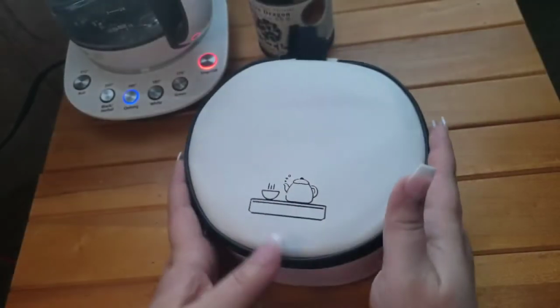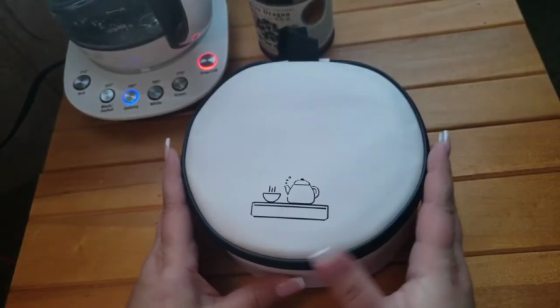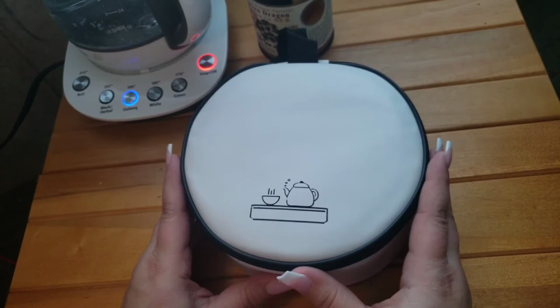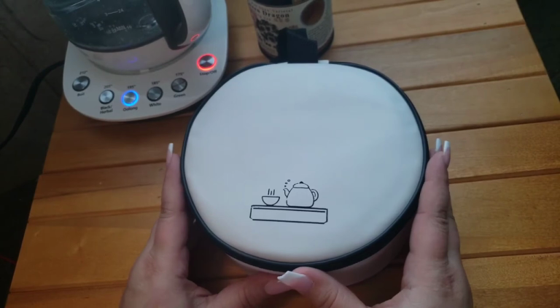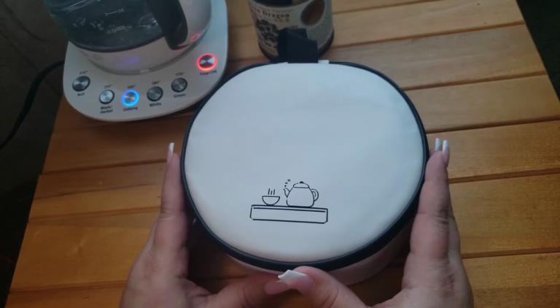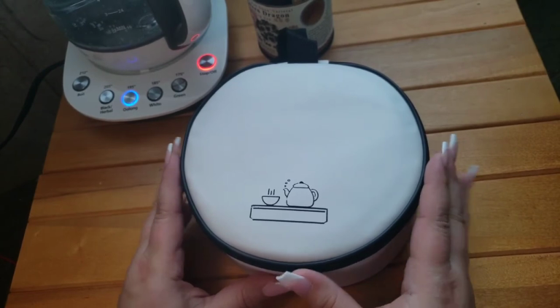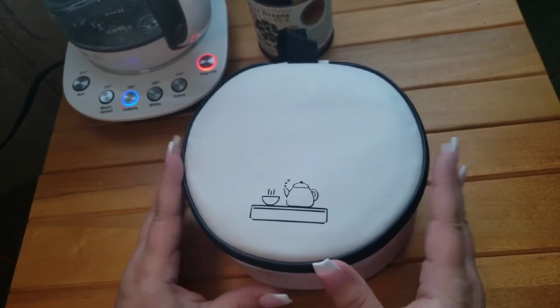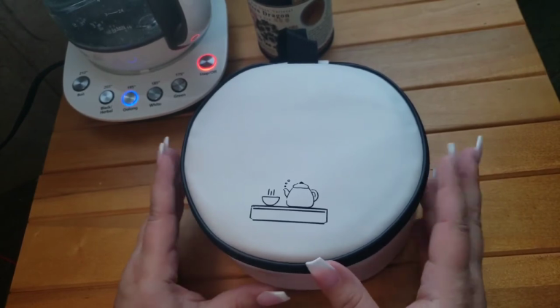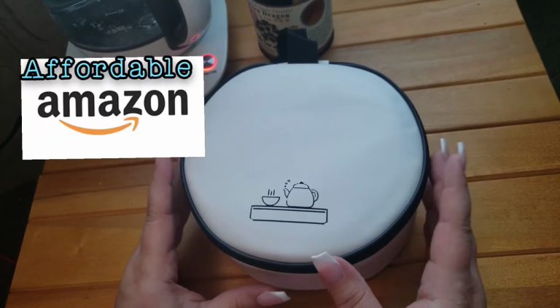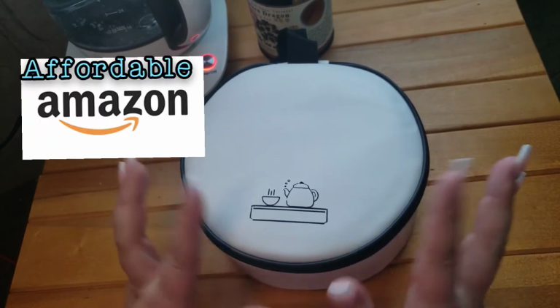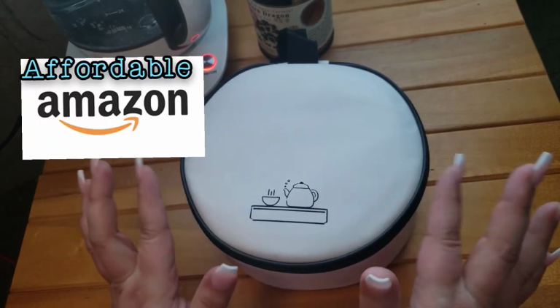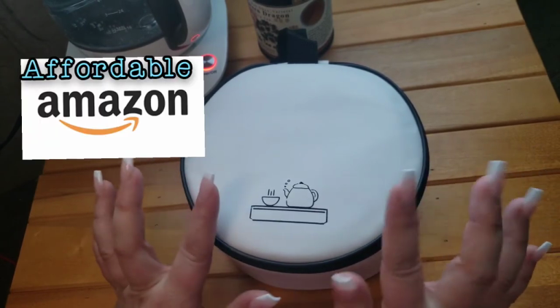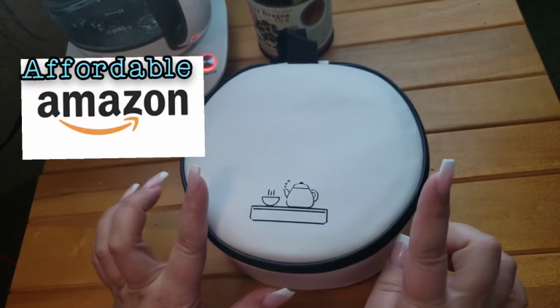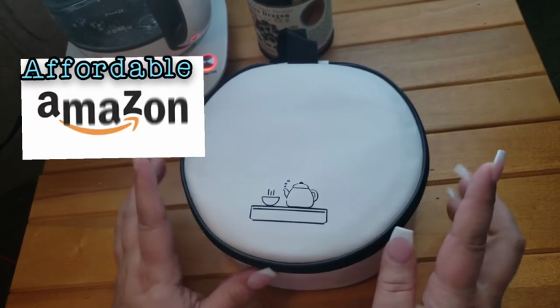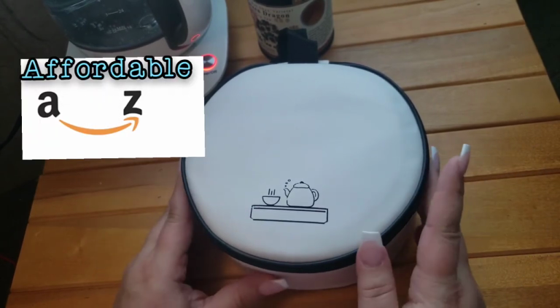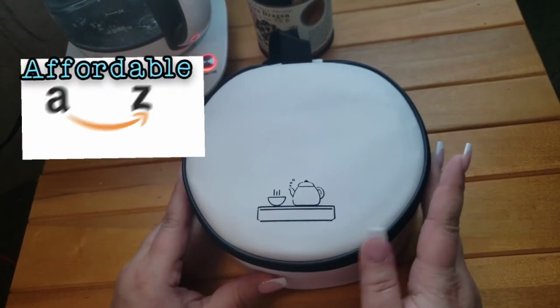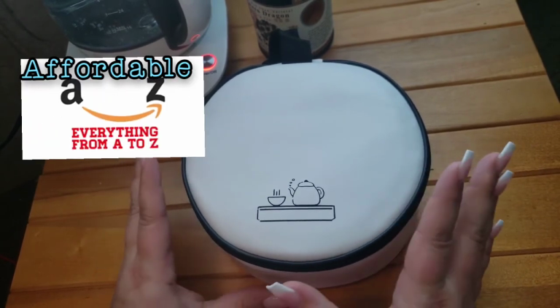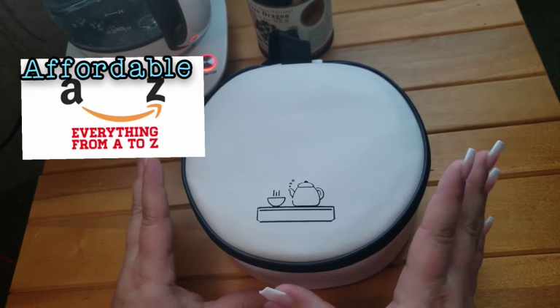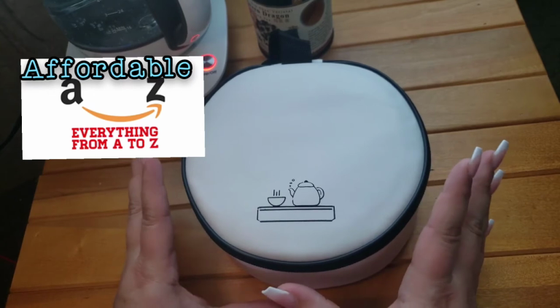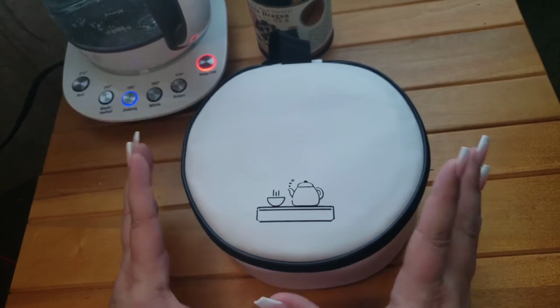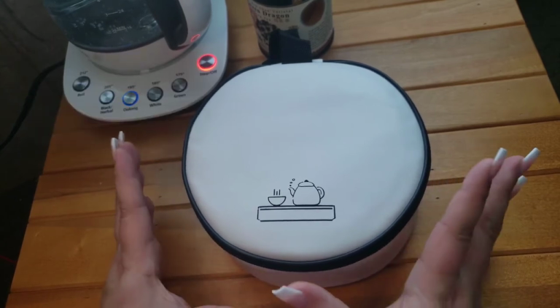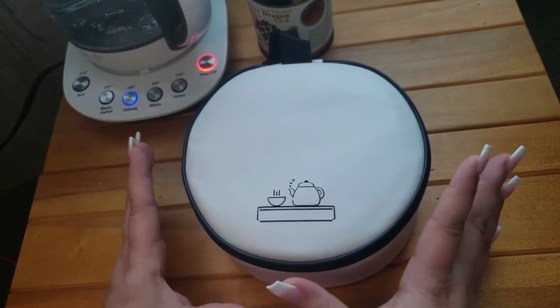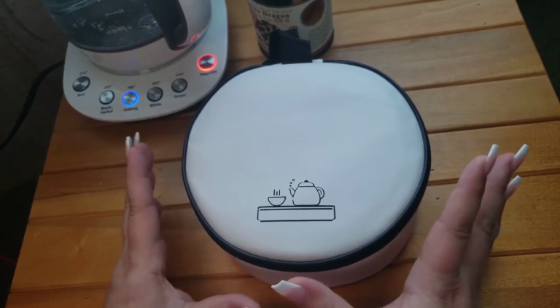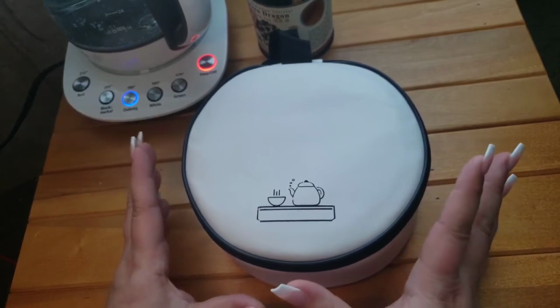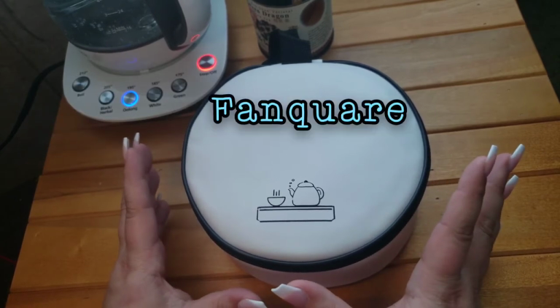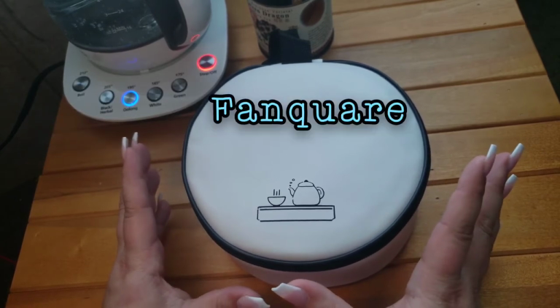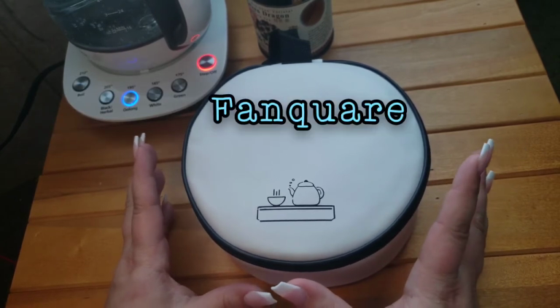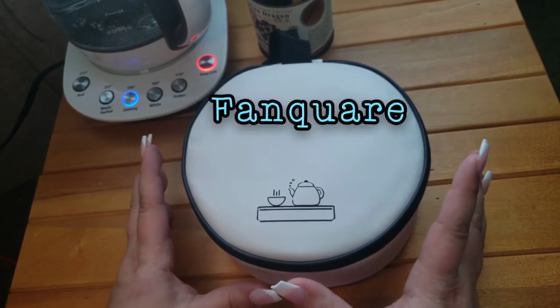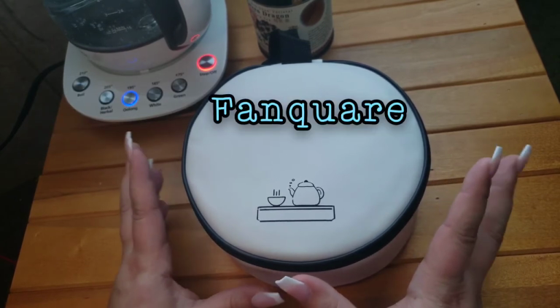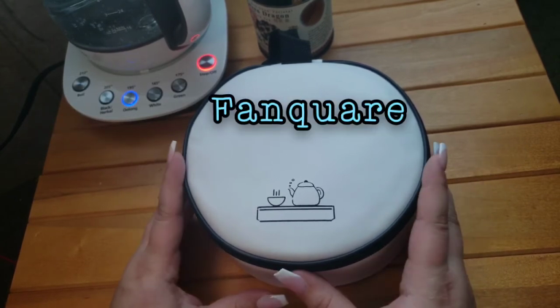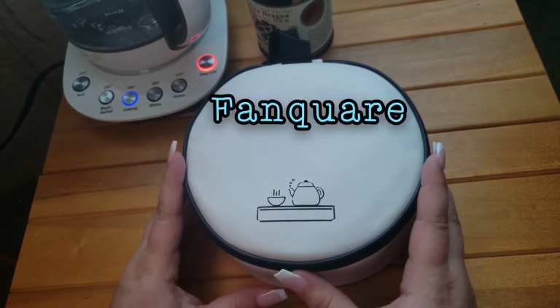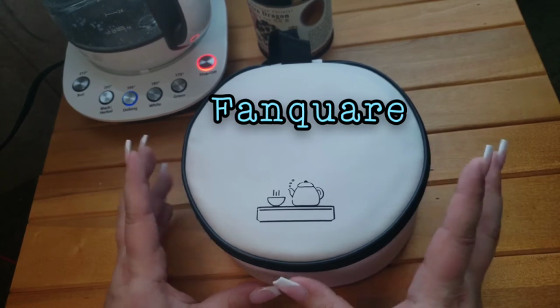Hey everyone, welcome back to my channel where we sip and spill the tea on all my favorite things. We've got another Amazon affordable finds, so we're just going to jump right into it.